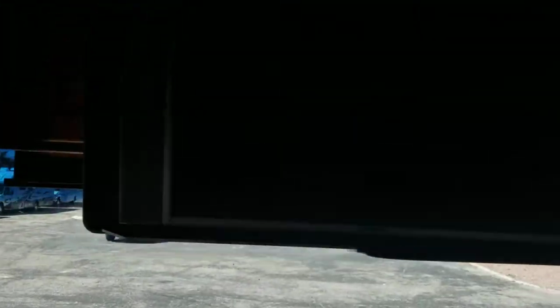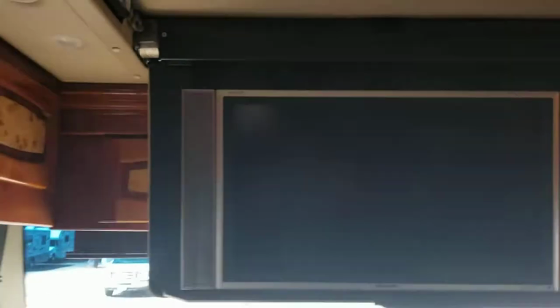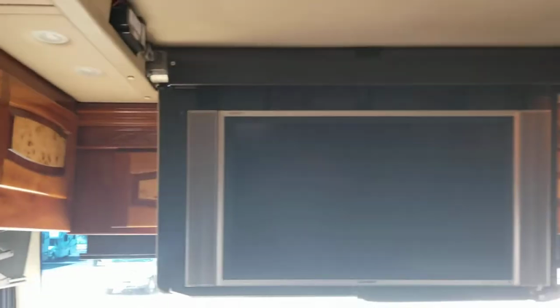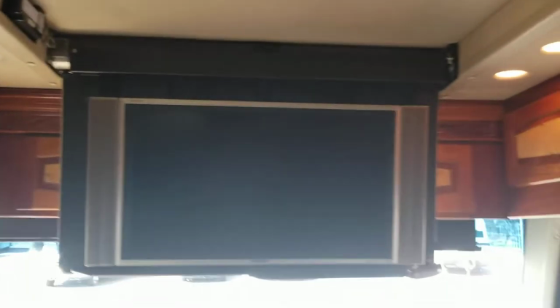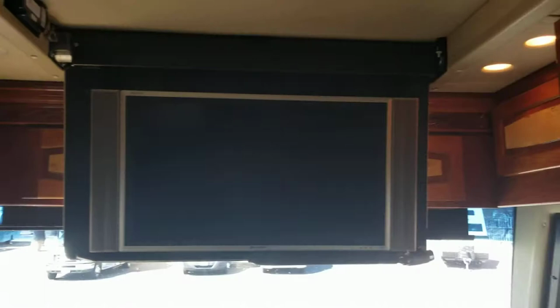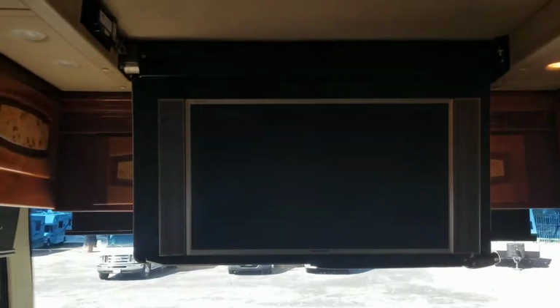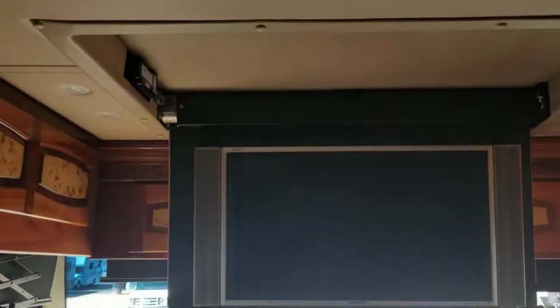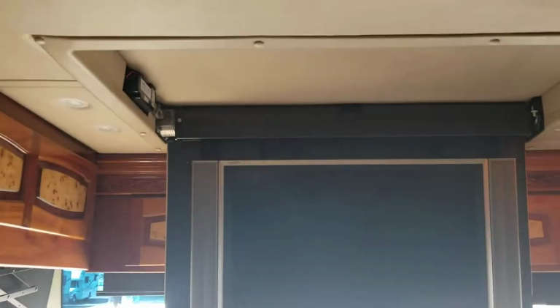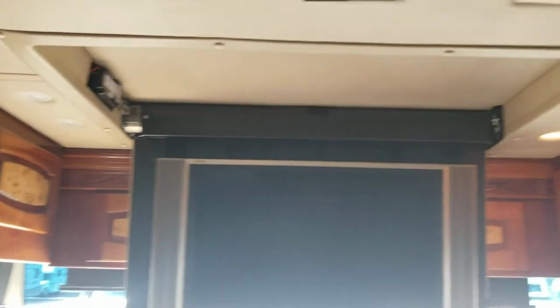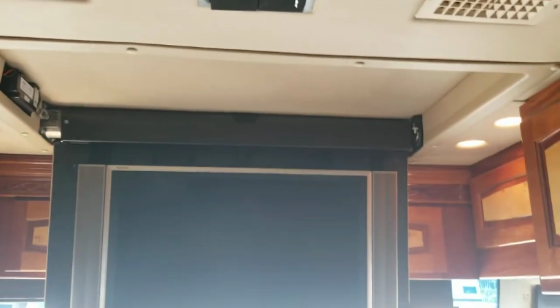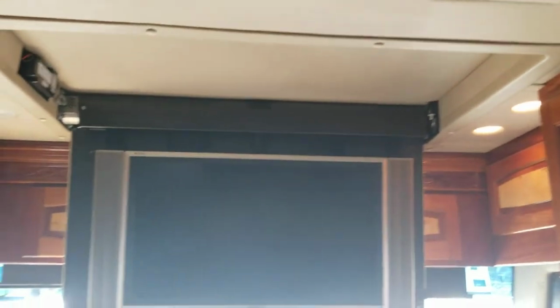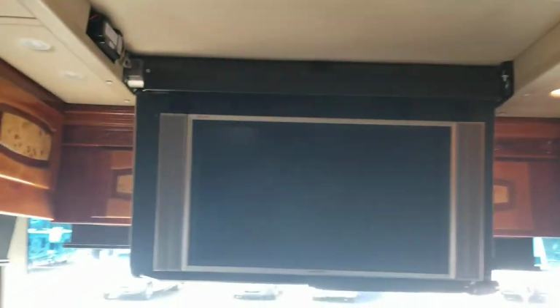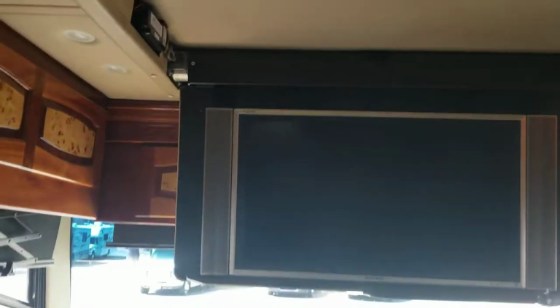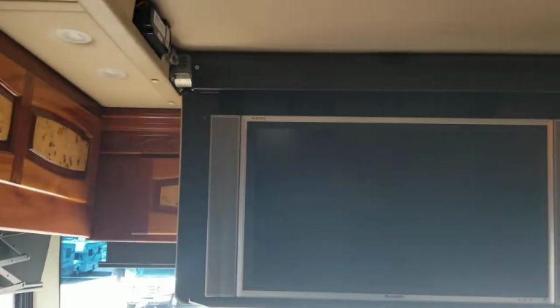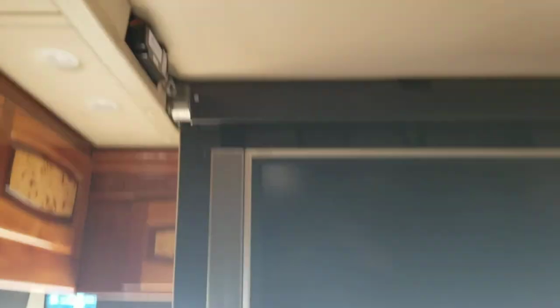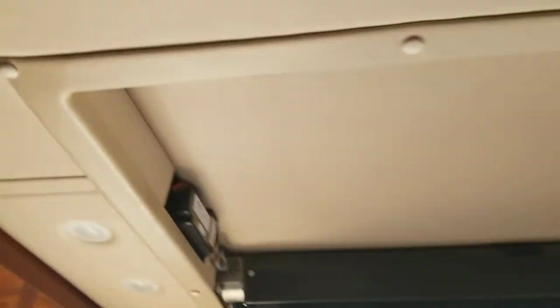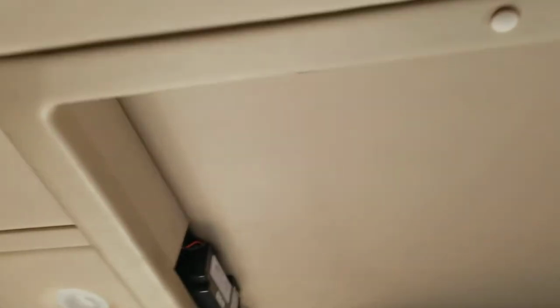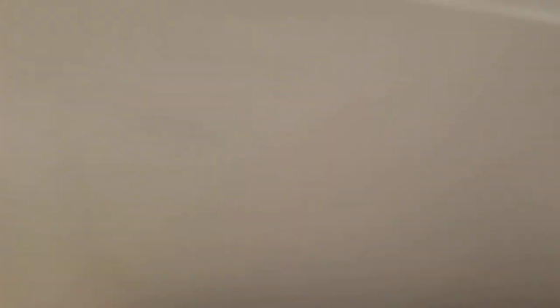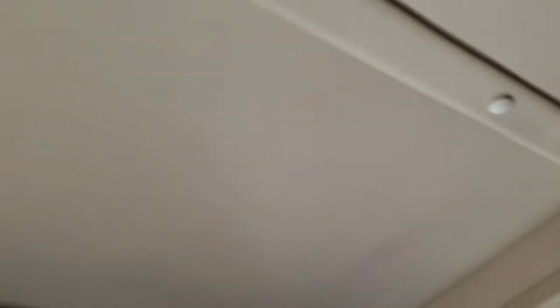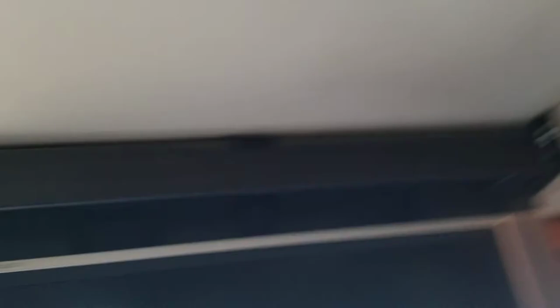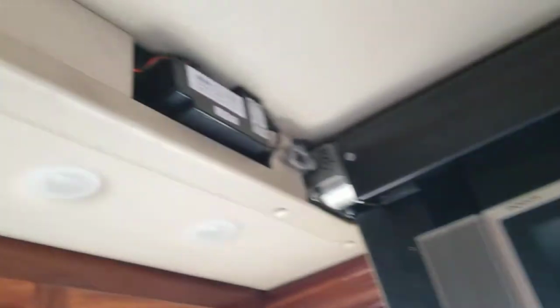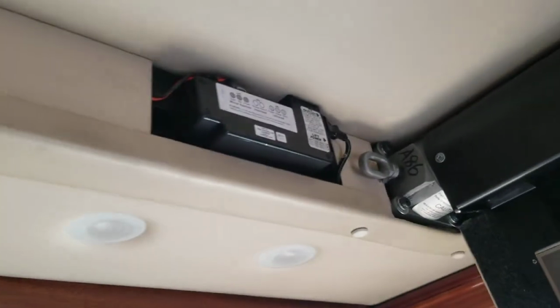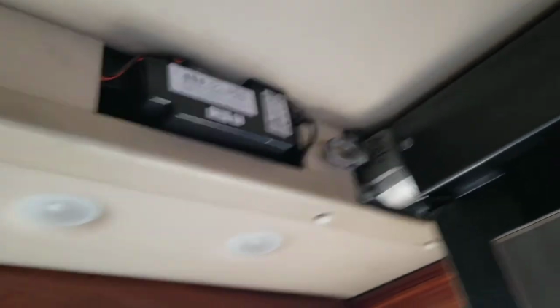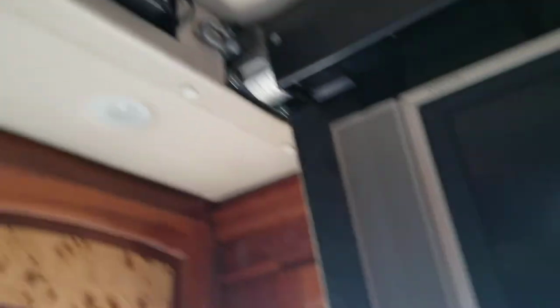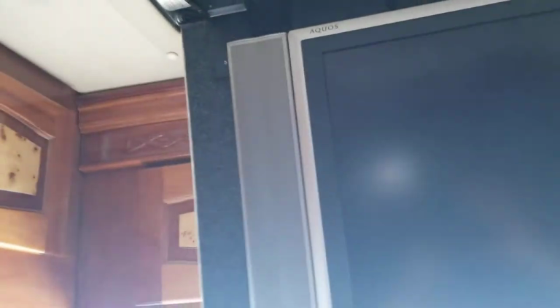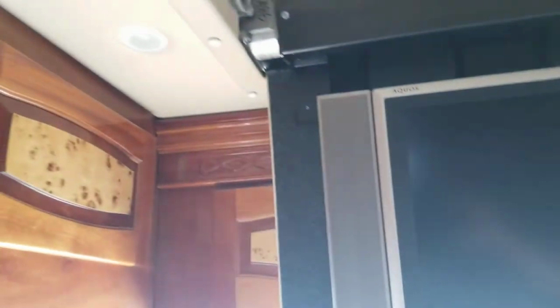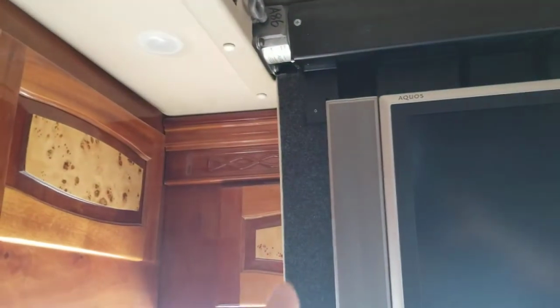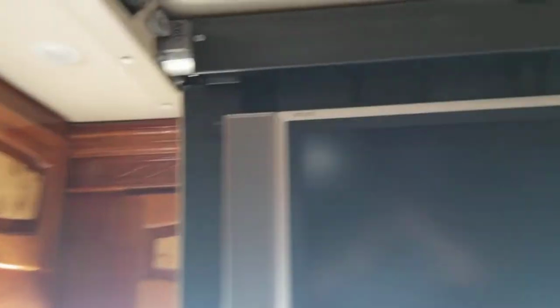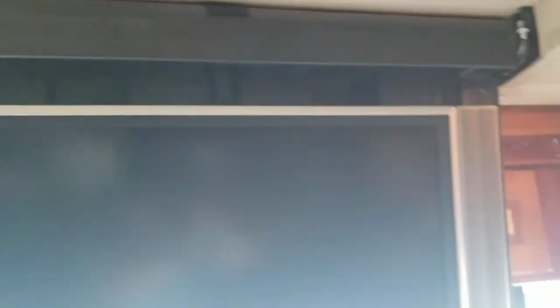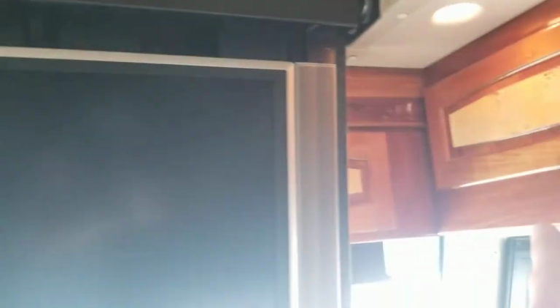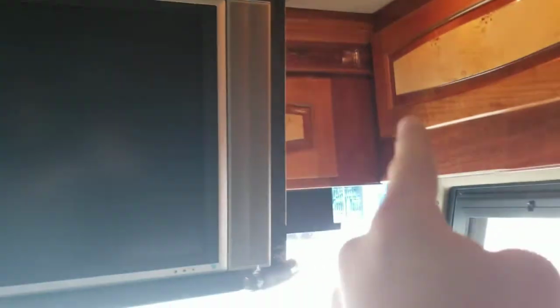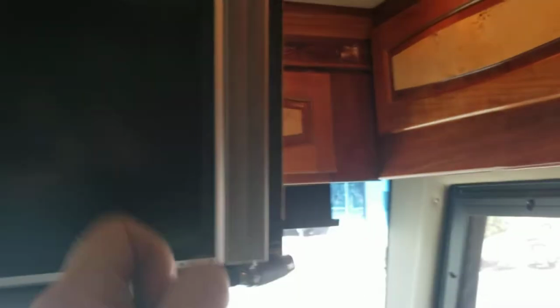Now another great feature about this coach — this TV. For an '06, this Sharp Aquos — this was an expensive little bugger back then. This thing lifts up and then you can see the hole it goes into. Gotta replace the motor on it so it's not going to lift up, so I can't show you the three compartments behind the TV, but they're literally just compartments.